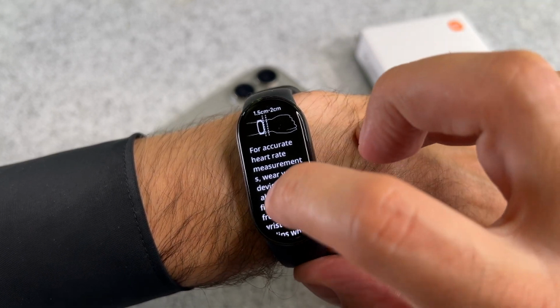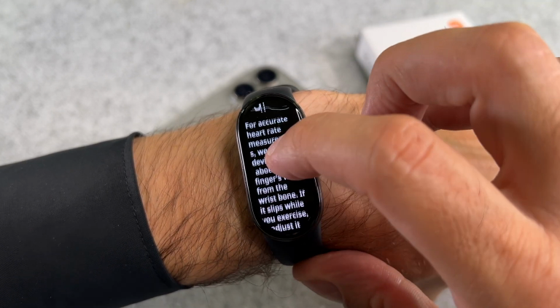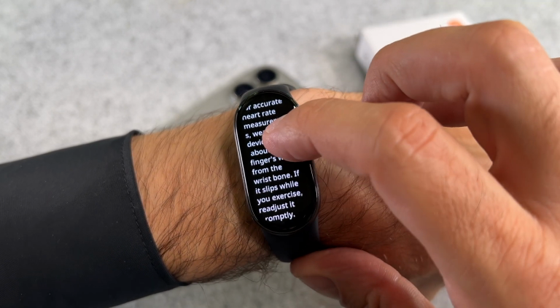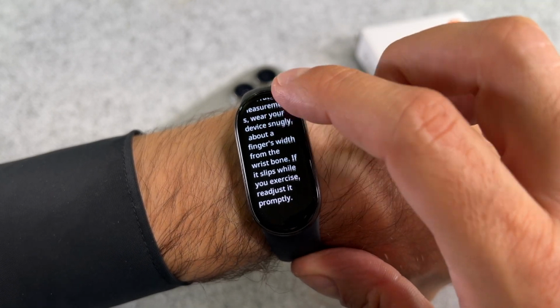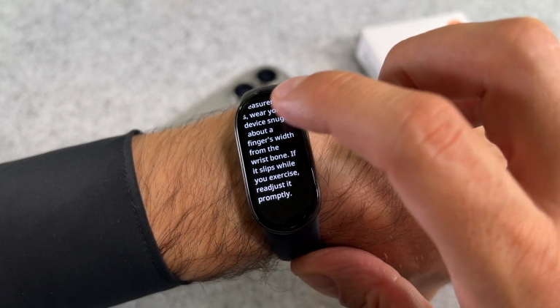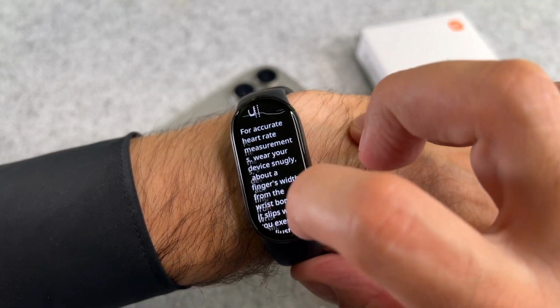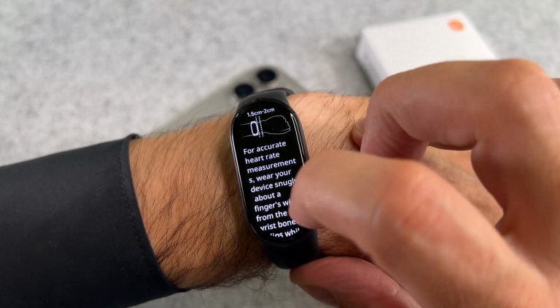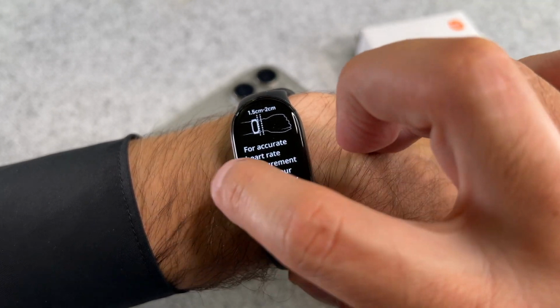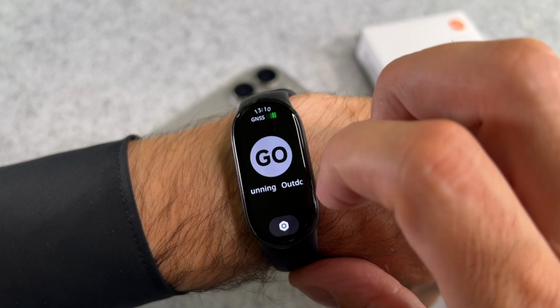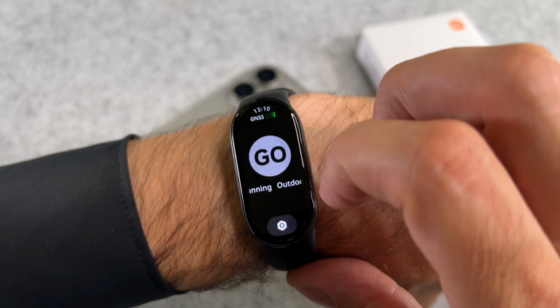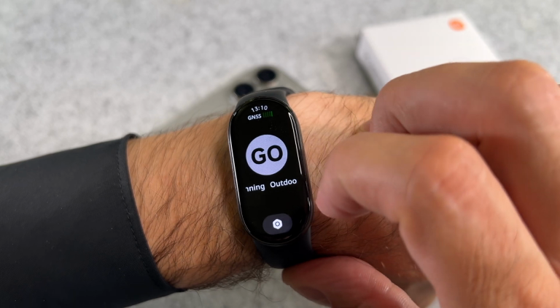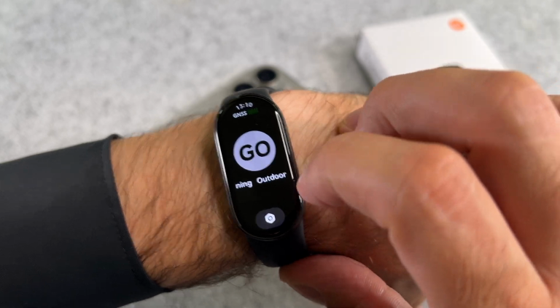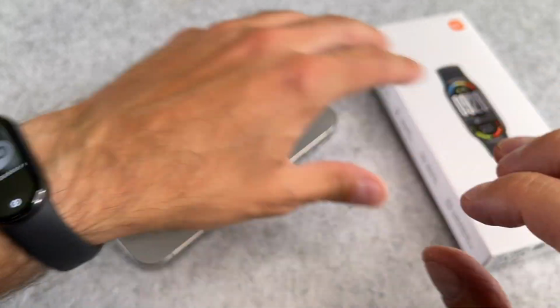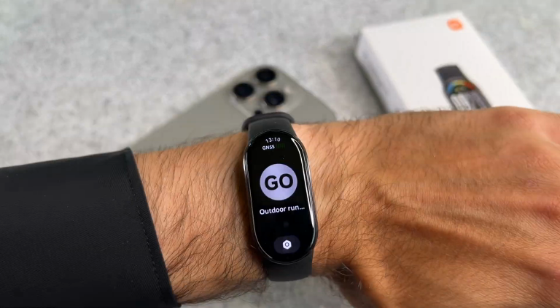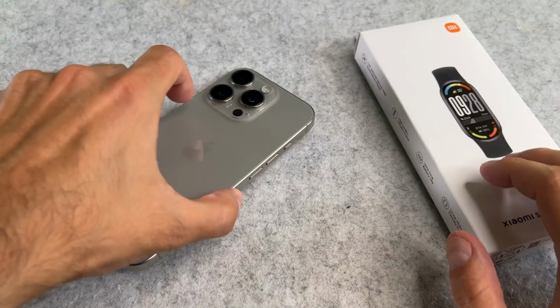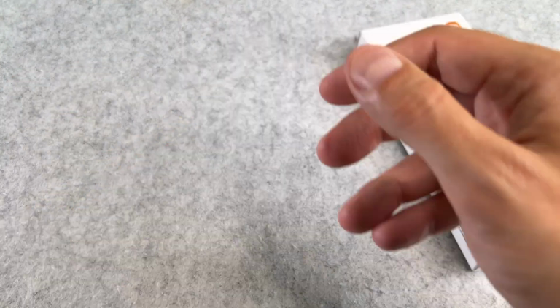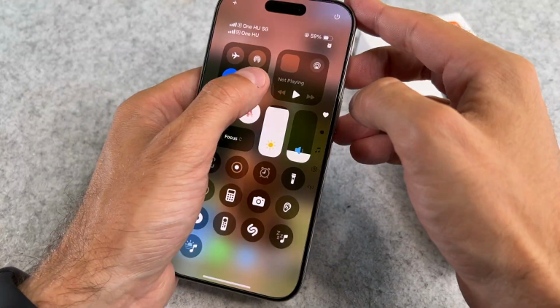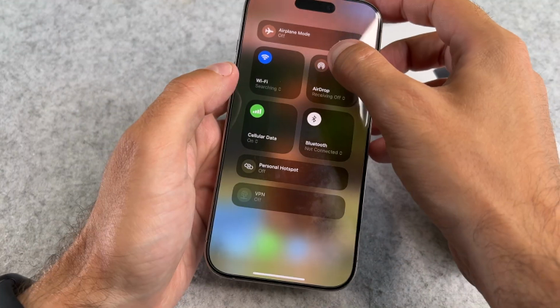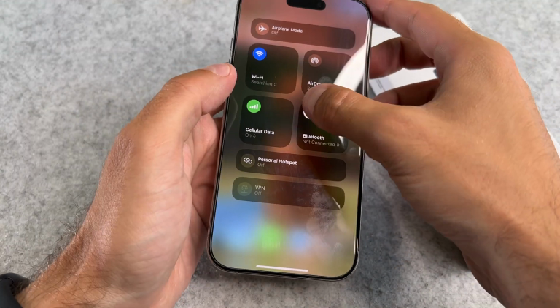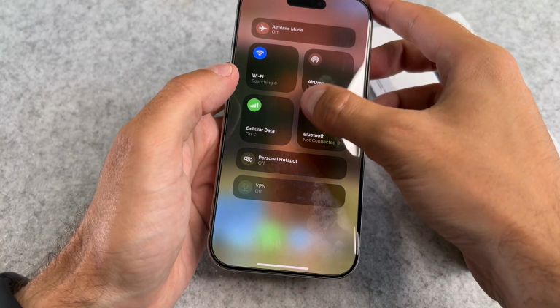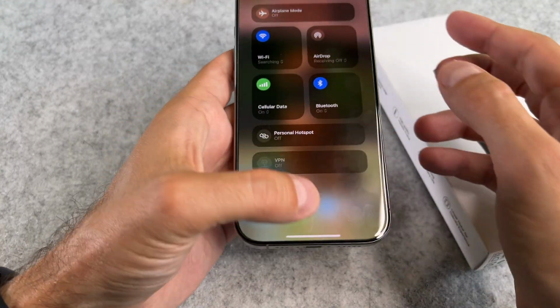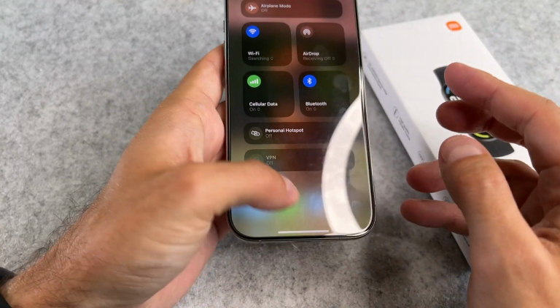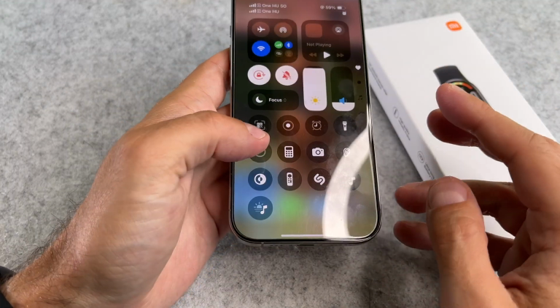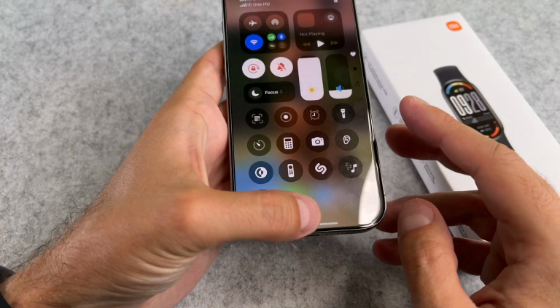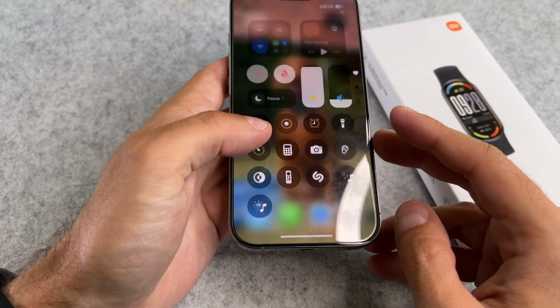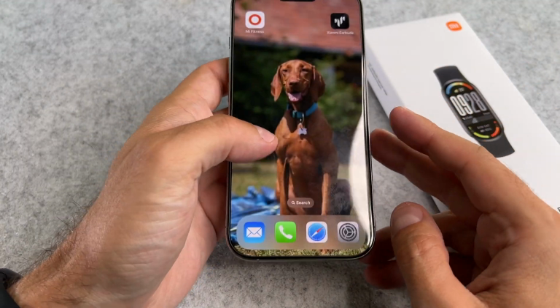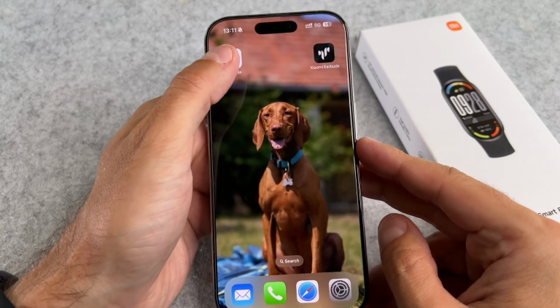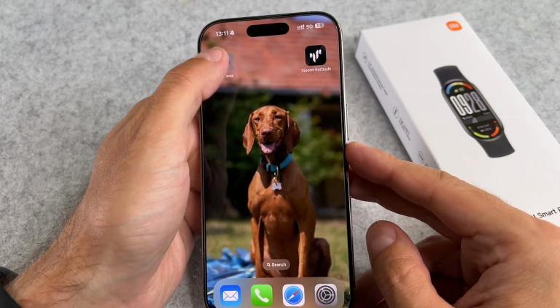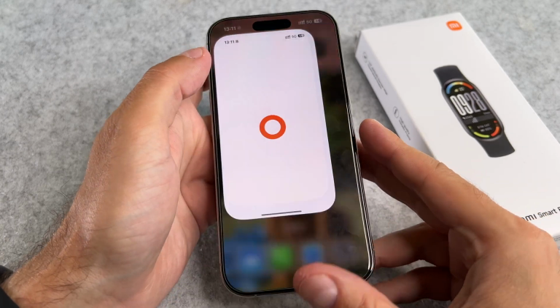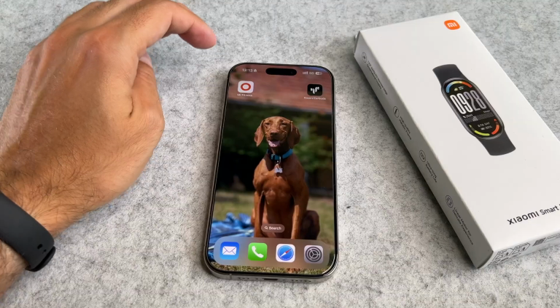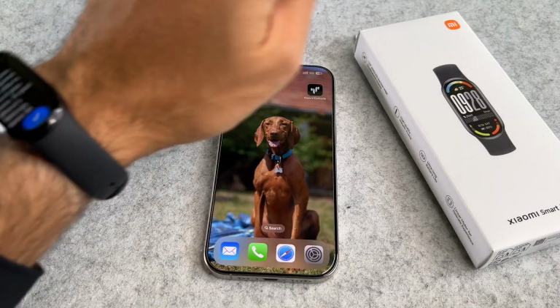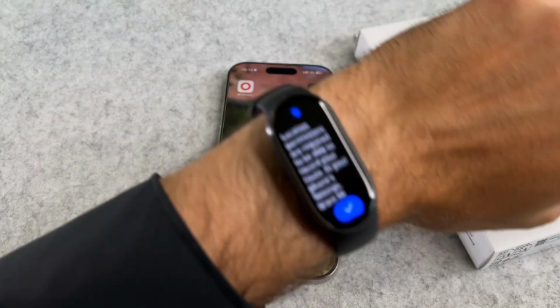The SmartBand 10 uses connected GPS, which means it relies on your phone's GPS signal to record your route and distance.